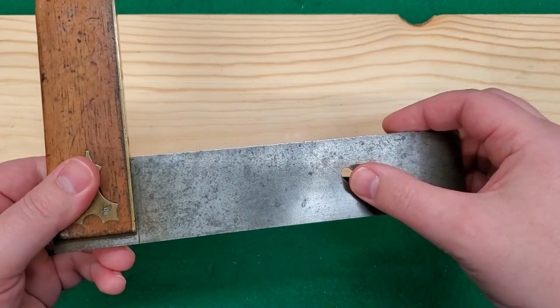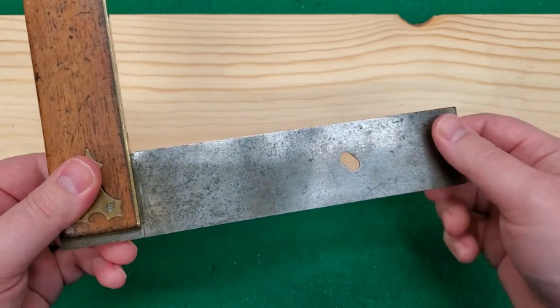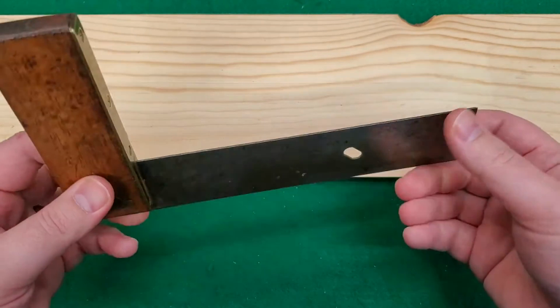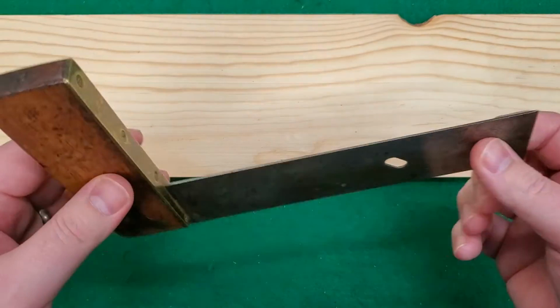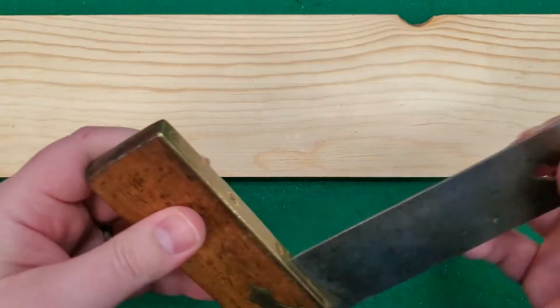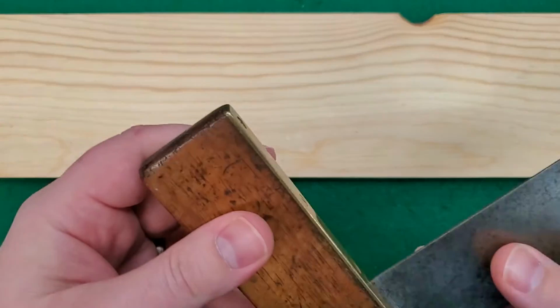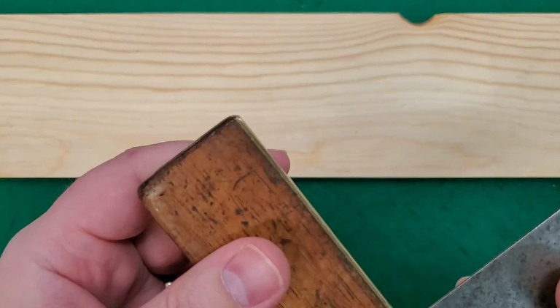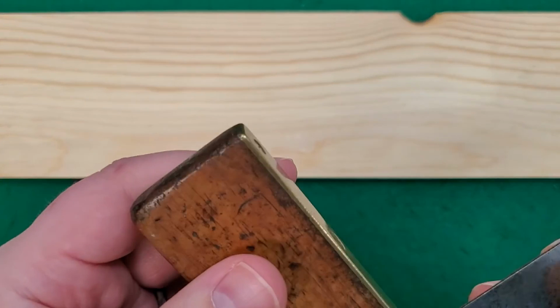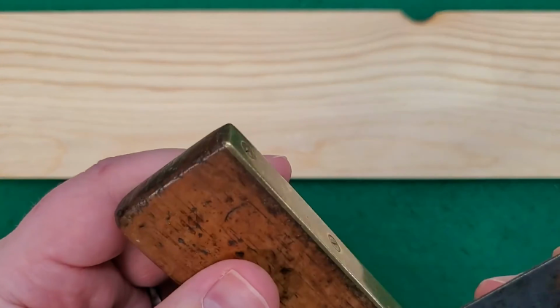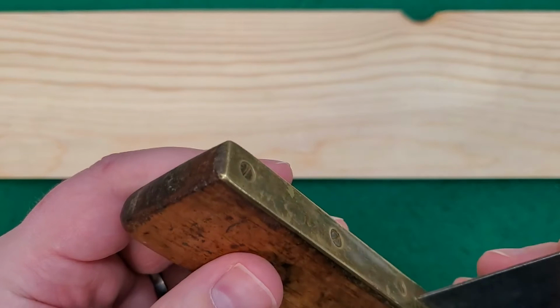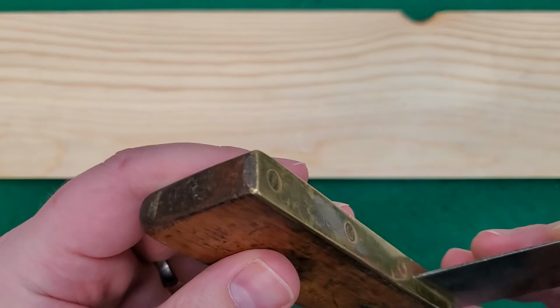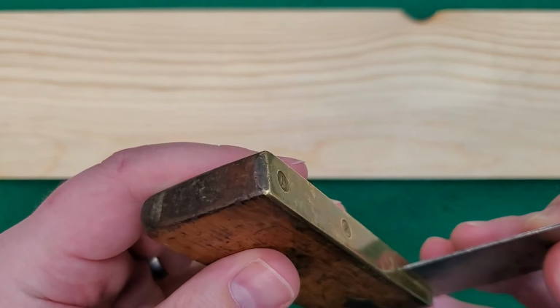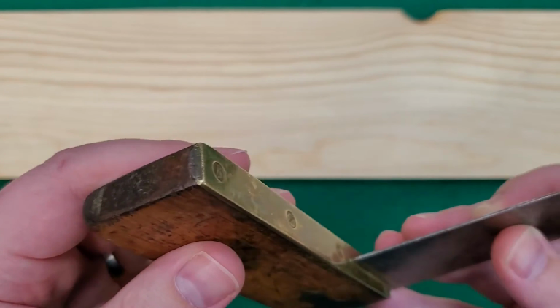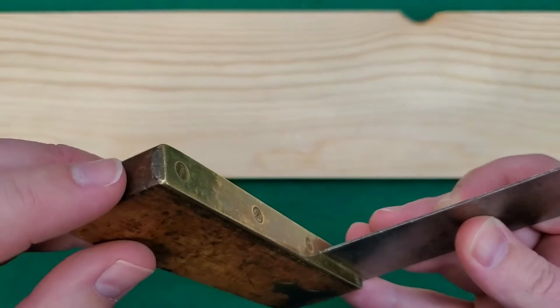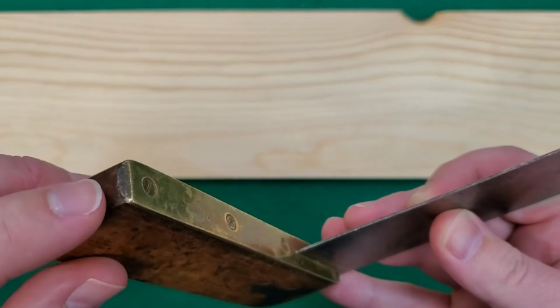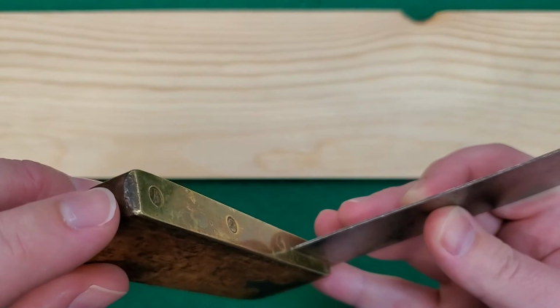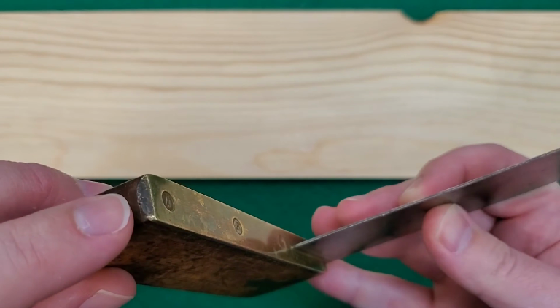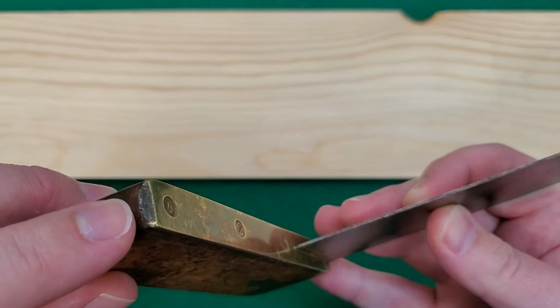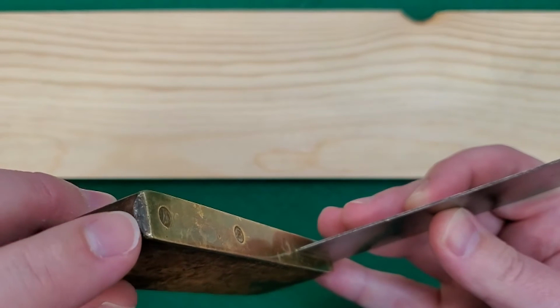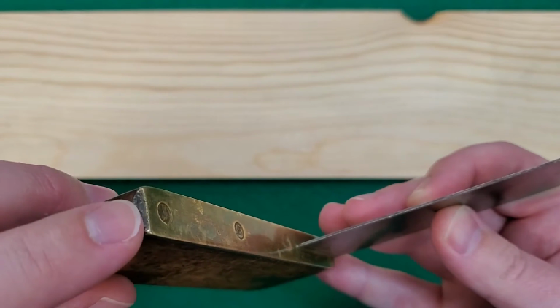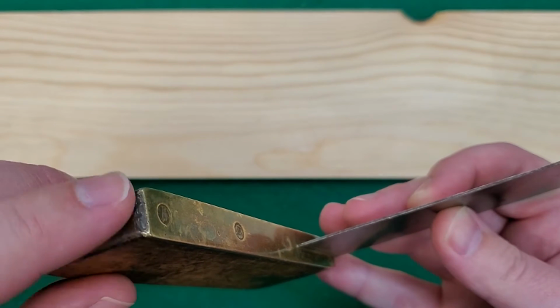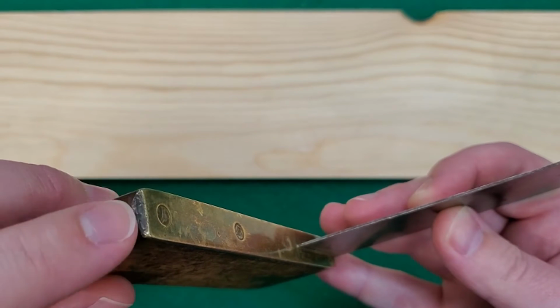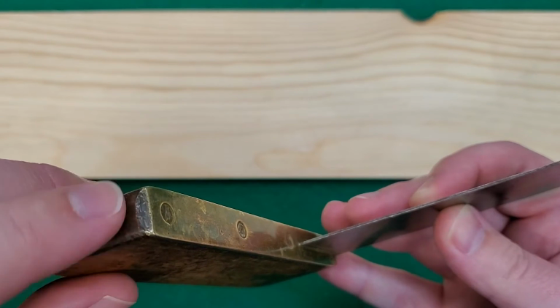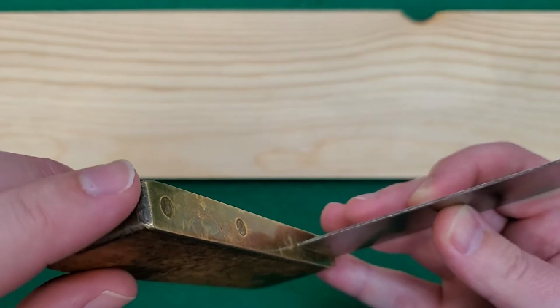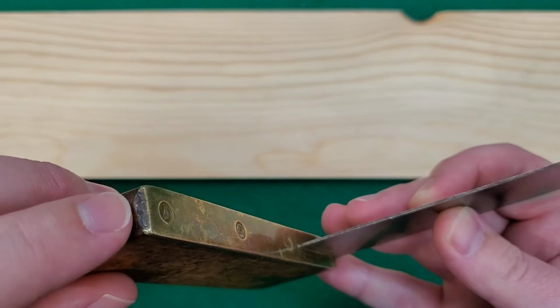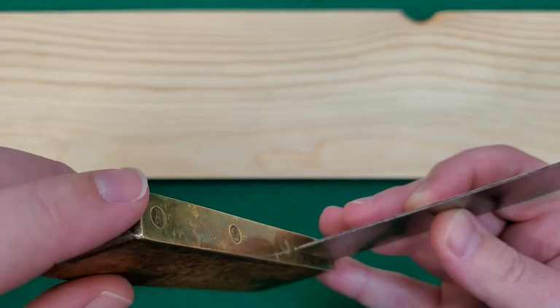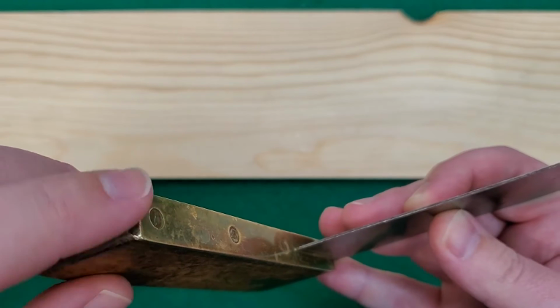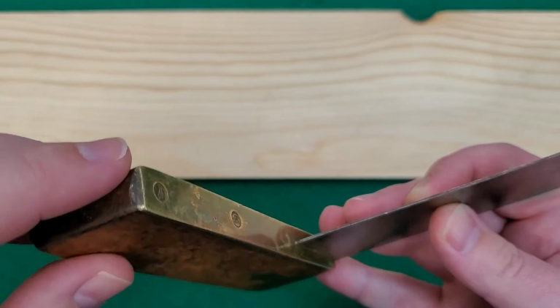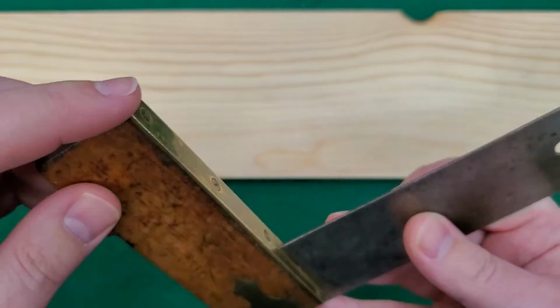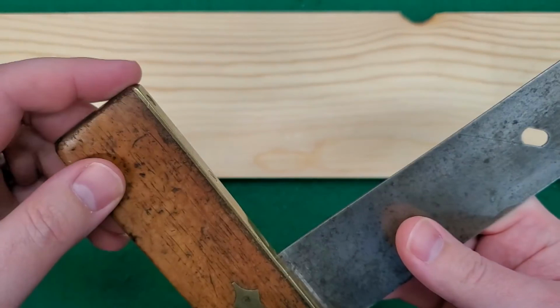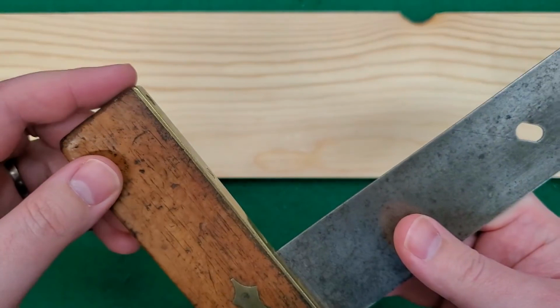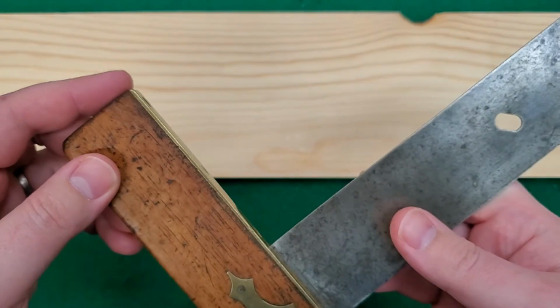A line is also struck on the other side, and you can see here on the corner that it has been filed to make a small flat also at a 45.